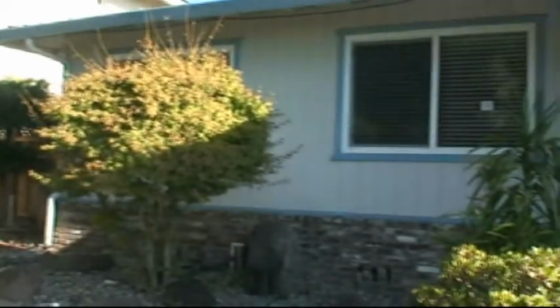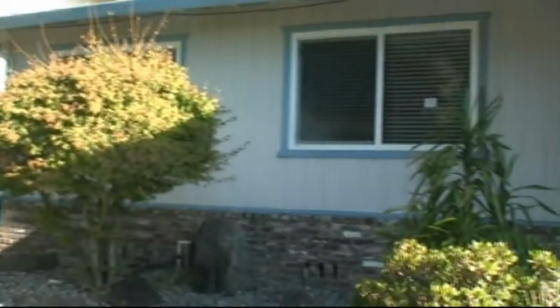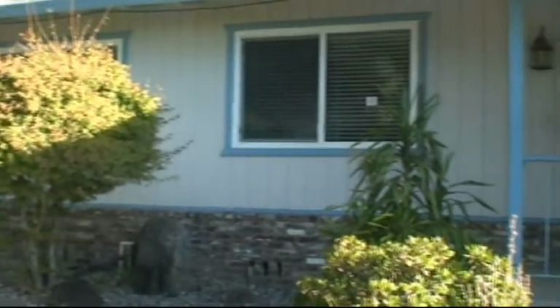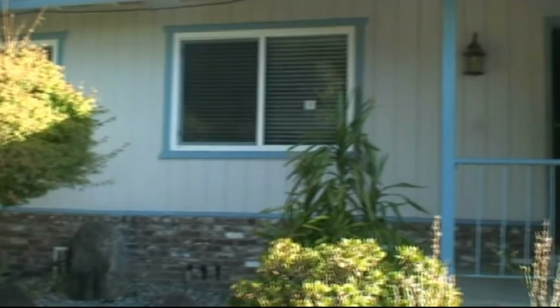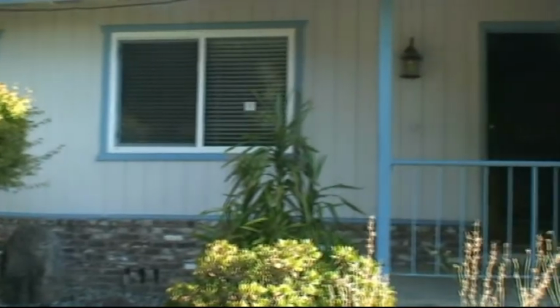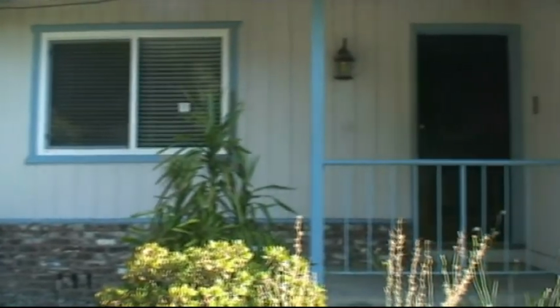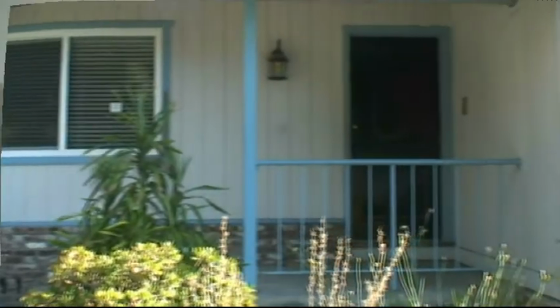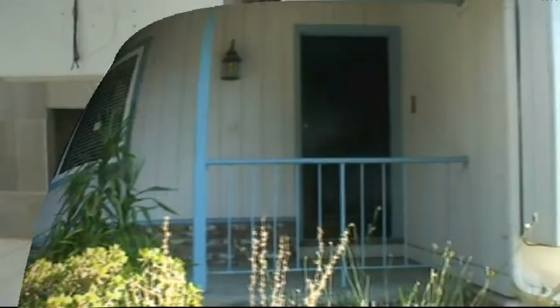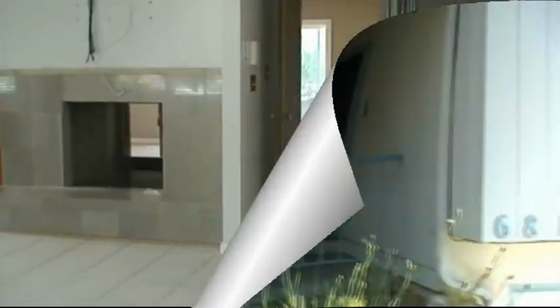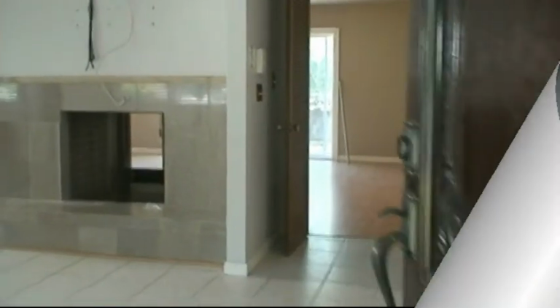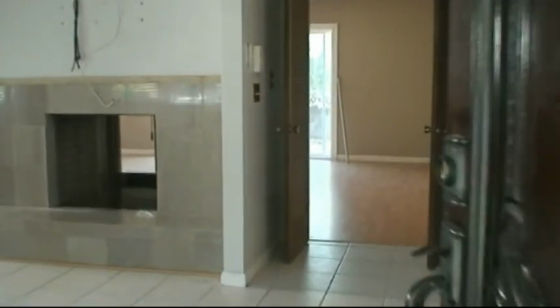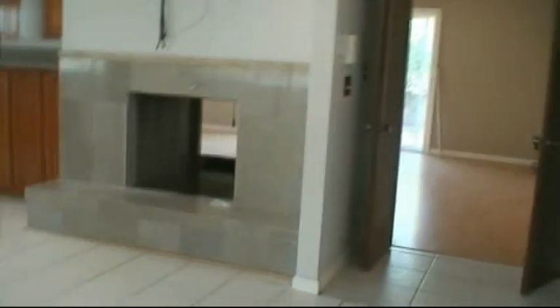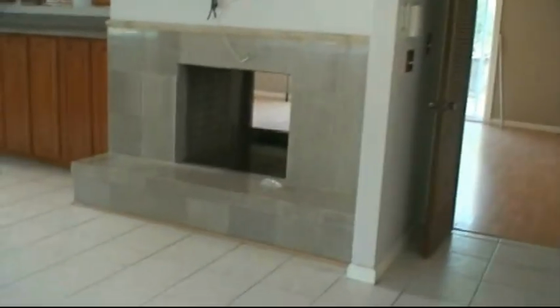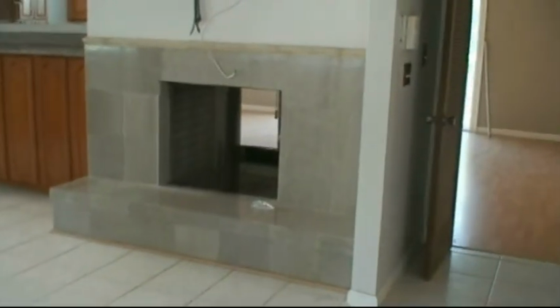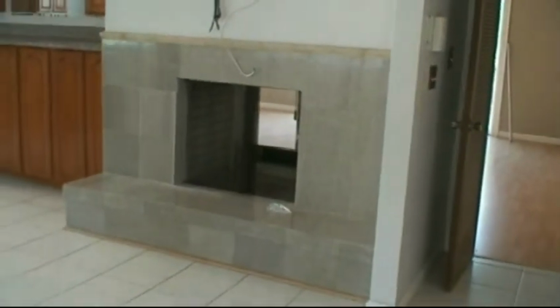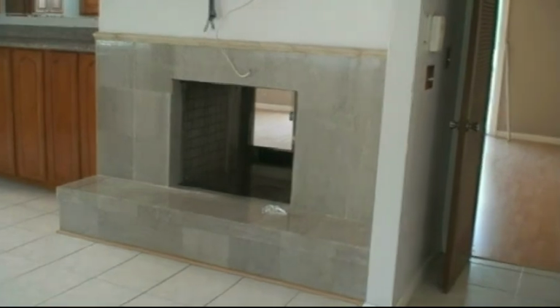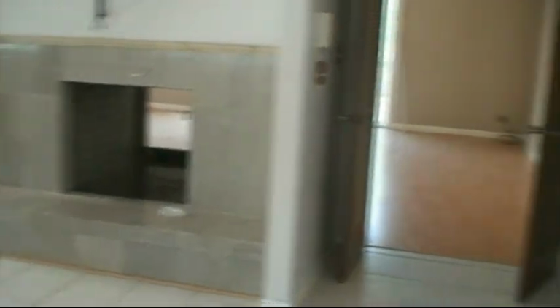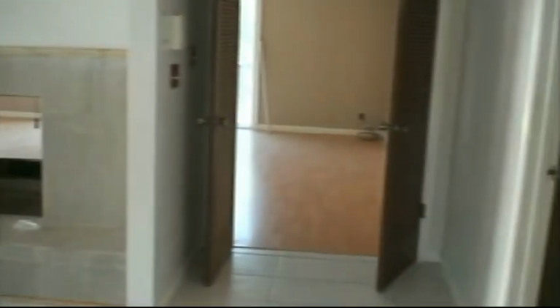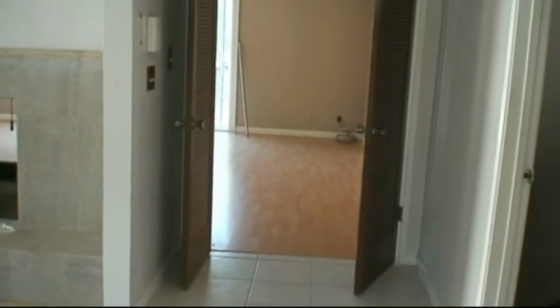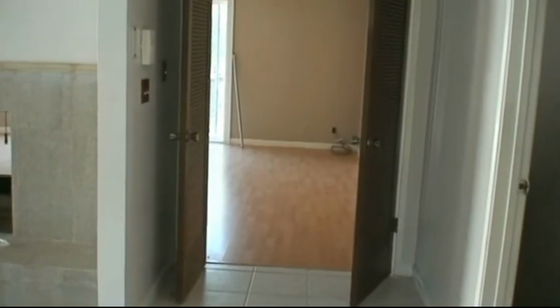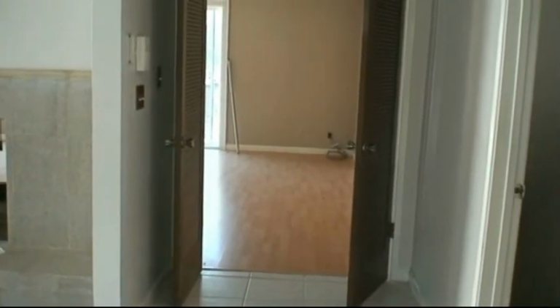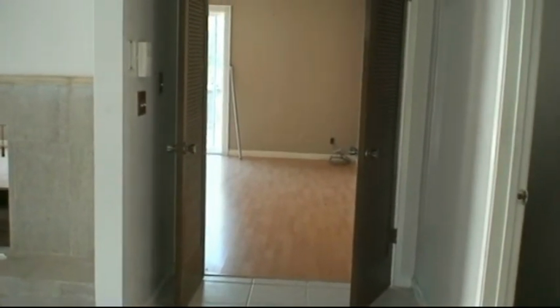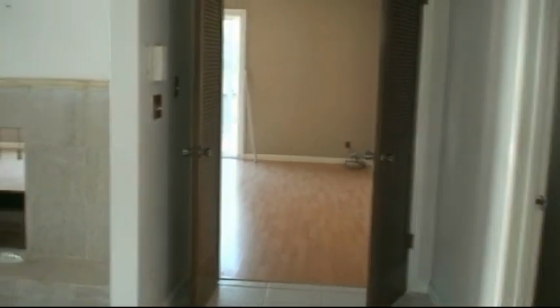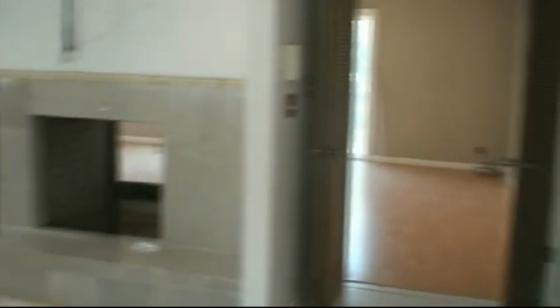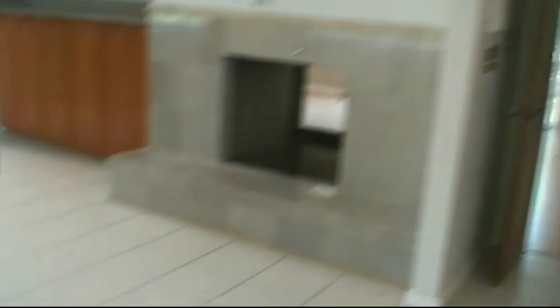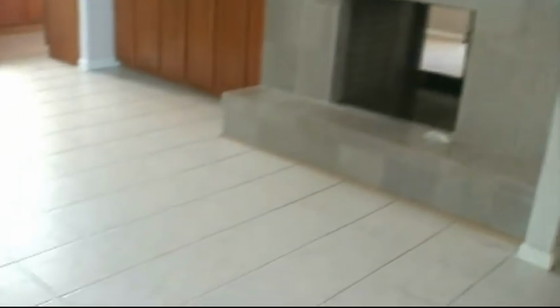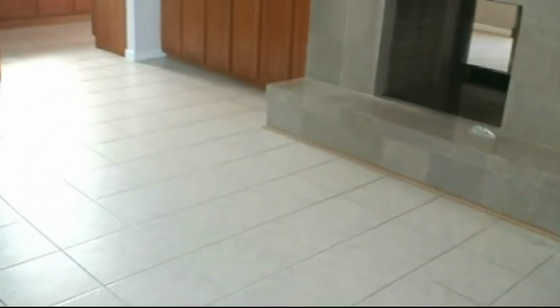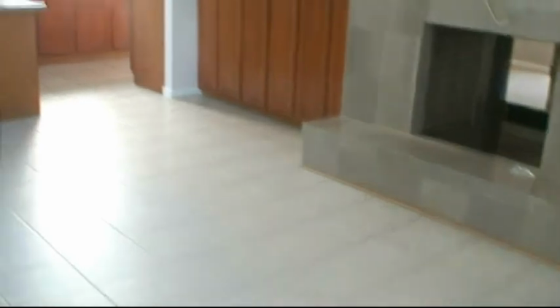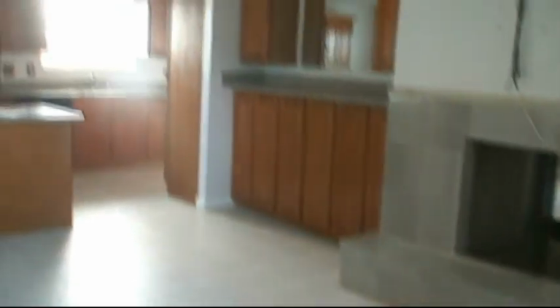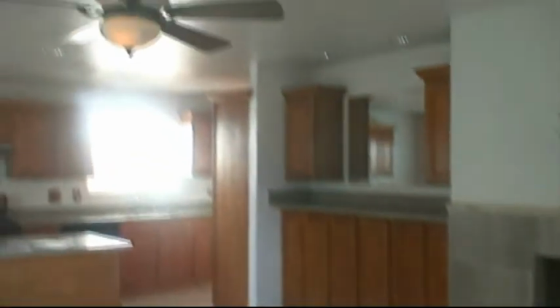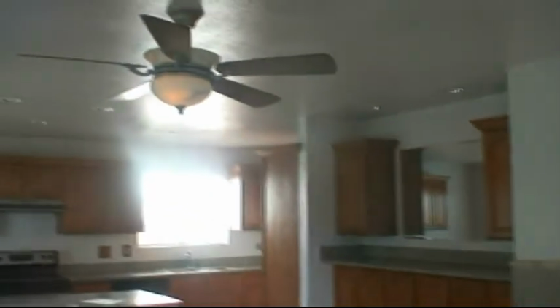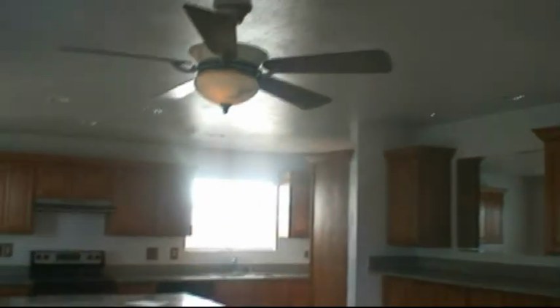Here's the front of the house. As you walk into the house, you see a fireplace. You have a really good sized family room. You've got tile flooring and a ceiling fan.